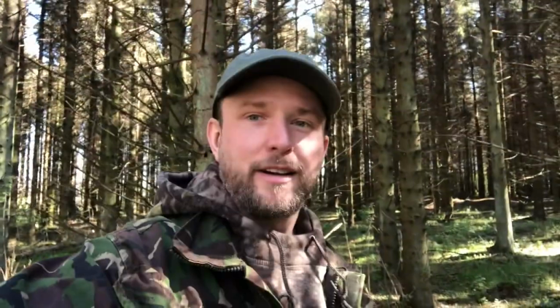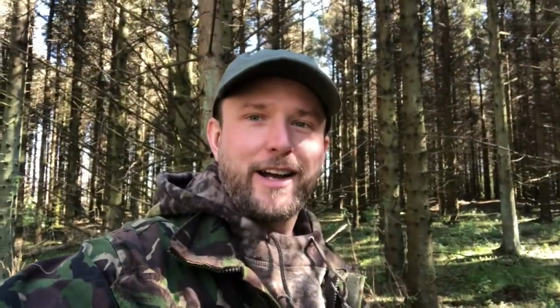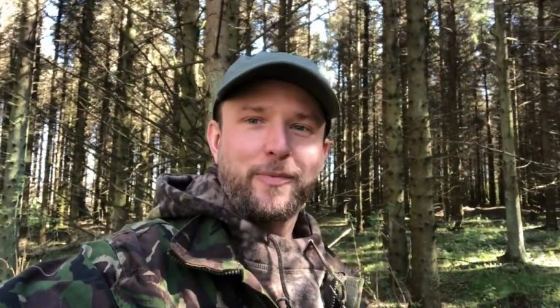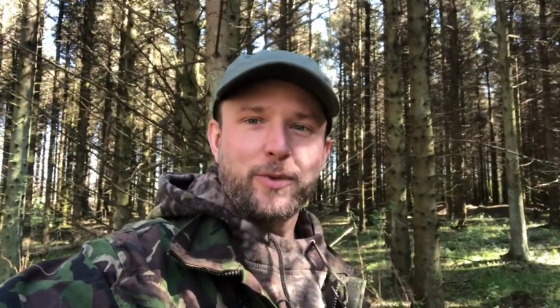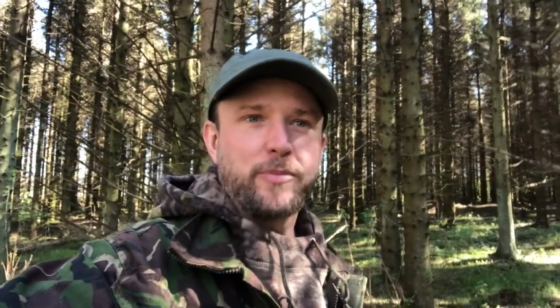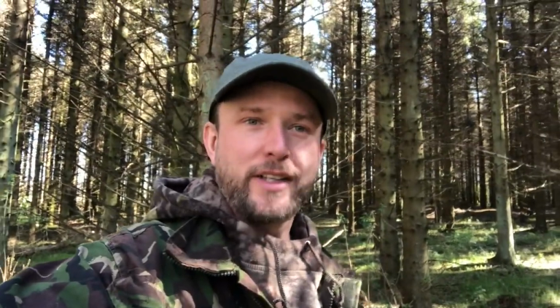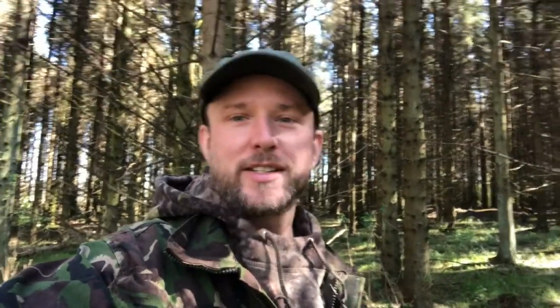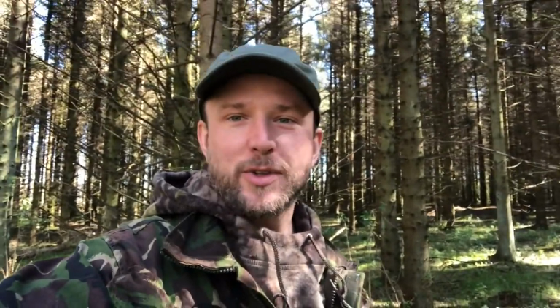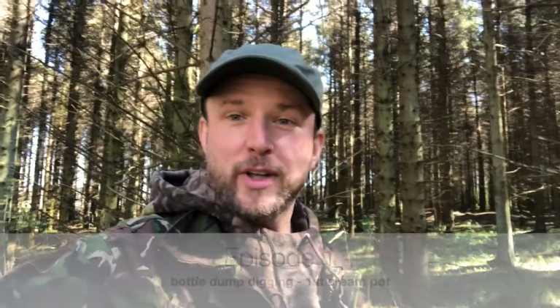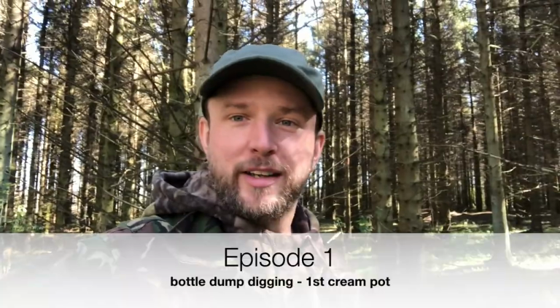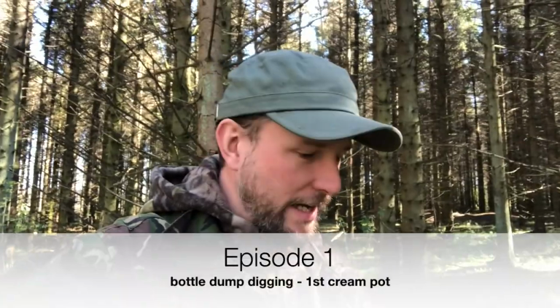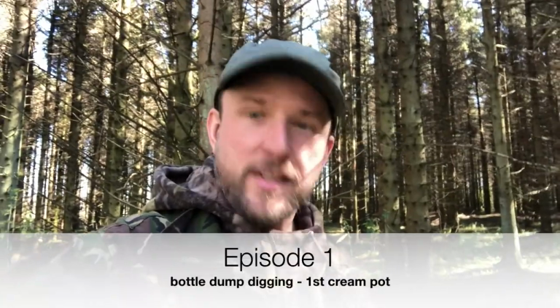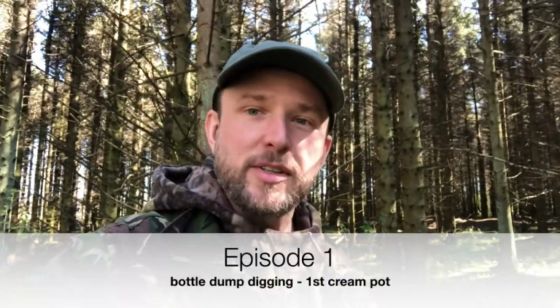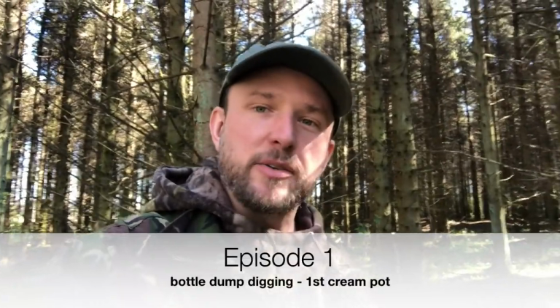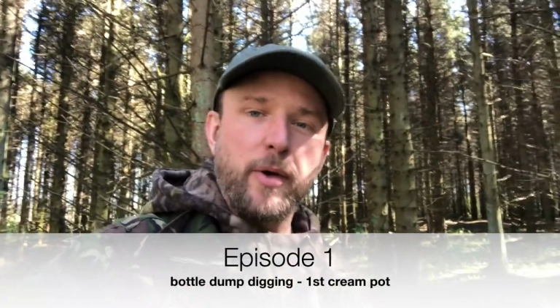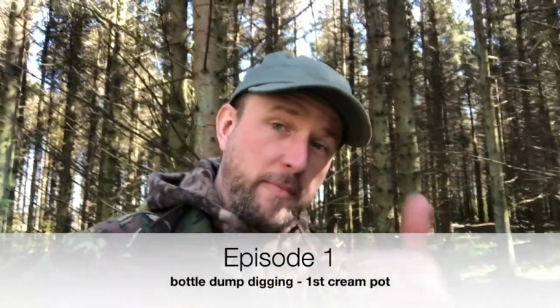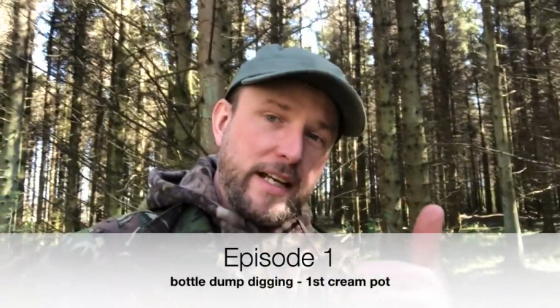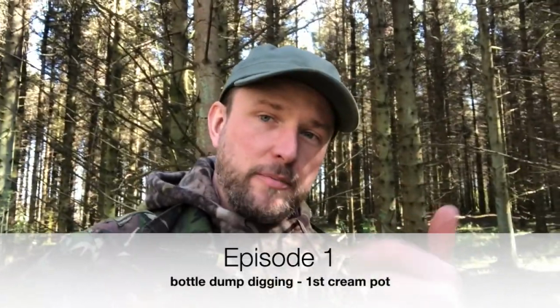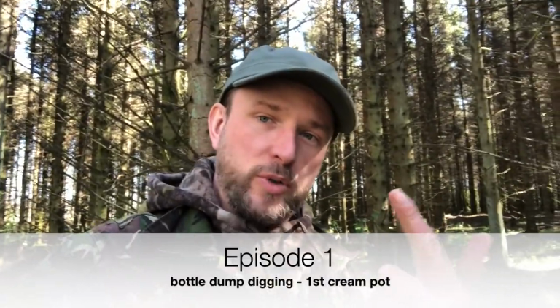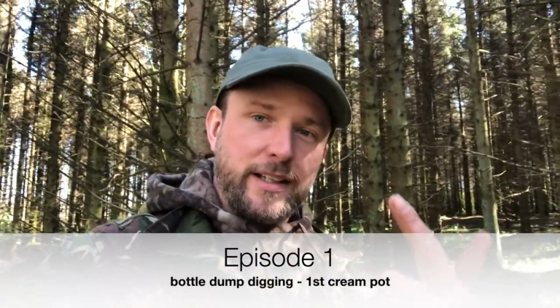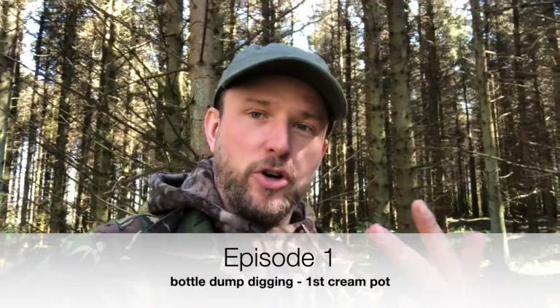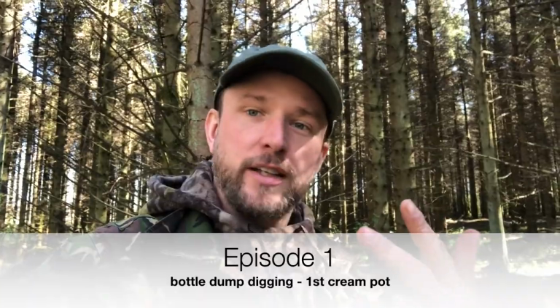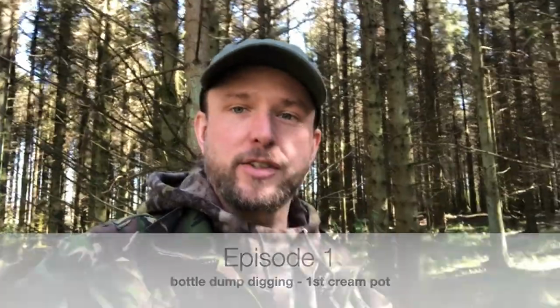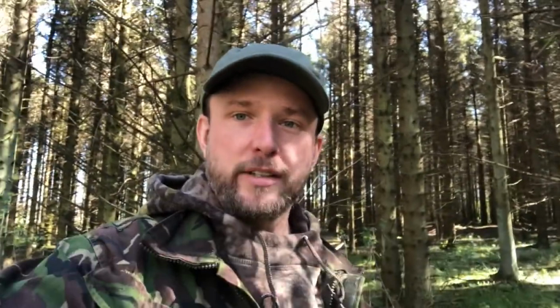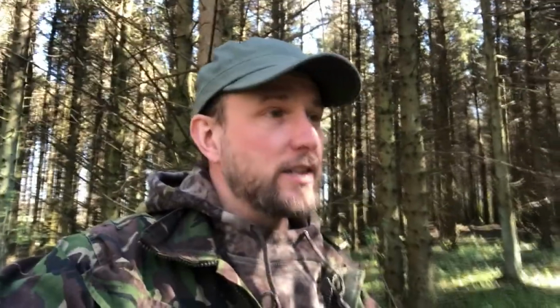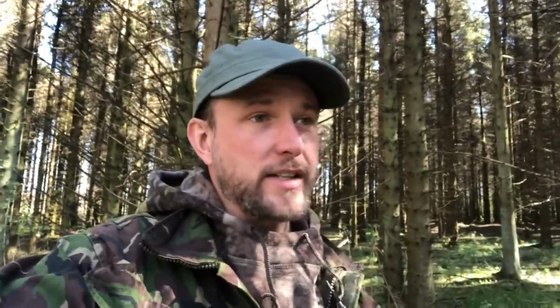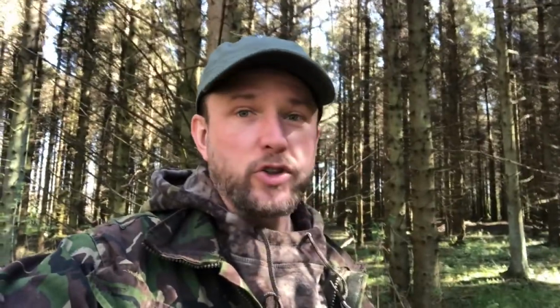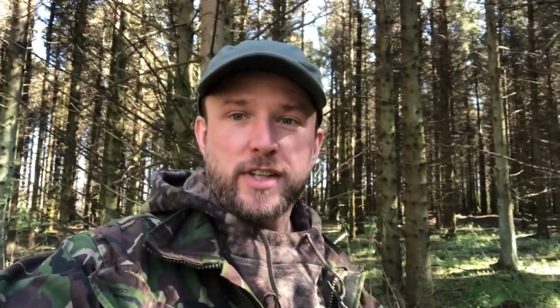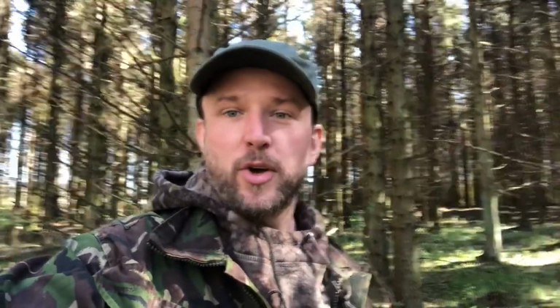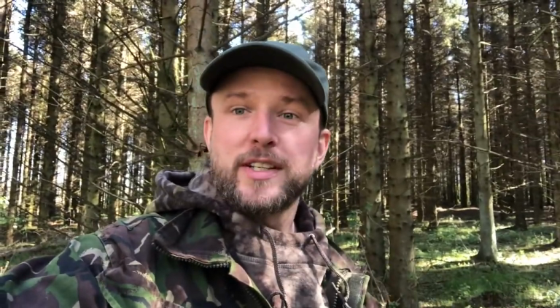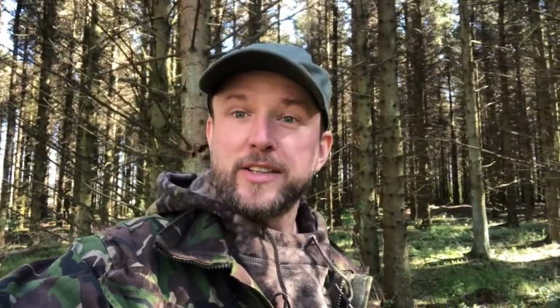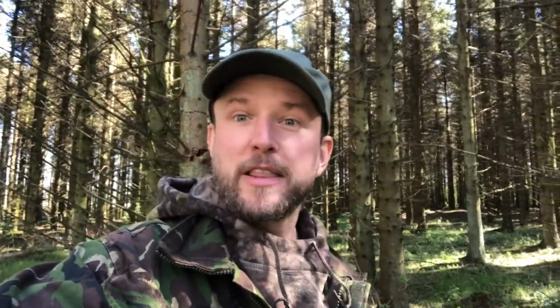Hello and welcome to Dirty Secrets of Scotland. This is a series of videos about metal detecting, bottle digging and foraging in Scotland. Scotland has a lot of treasures in its soils, so let's go and find them.